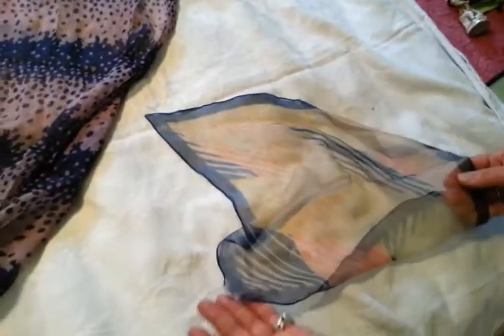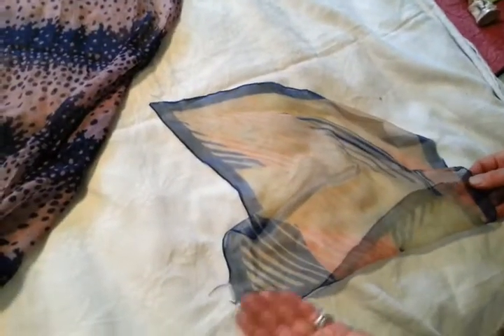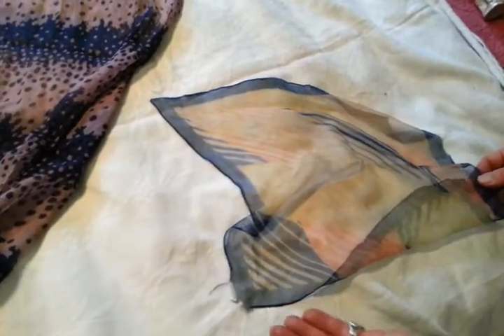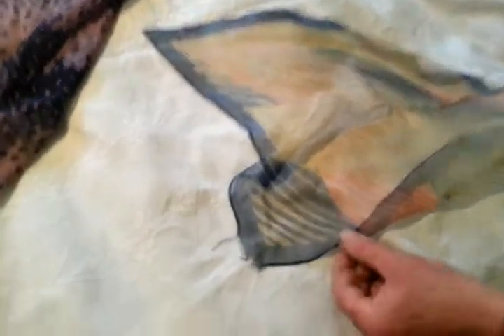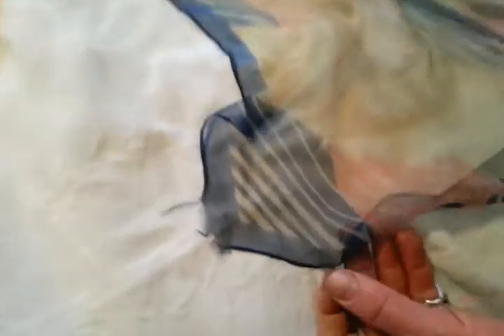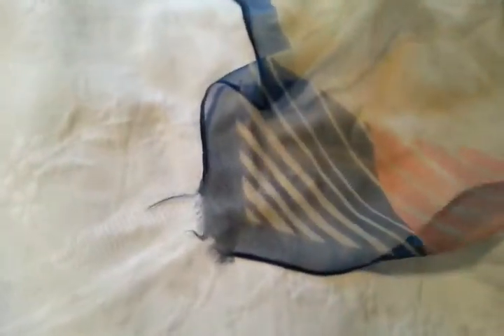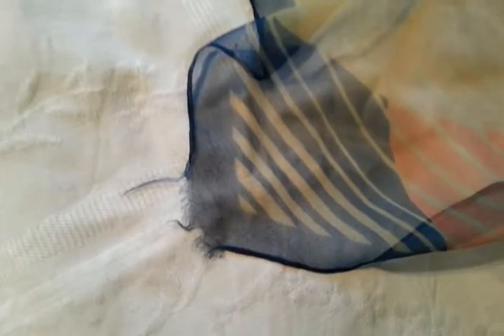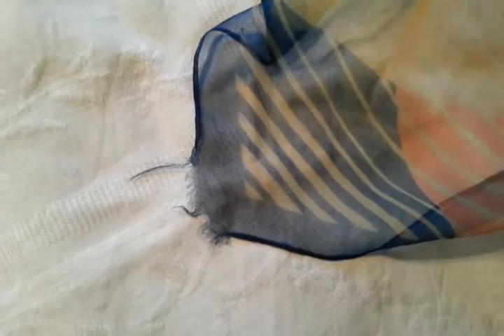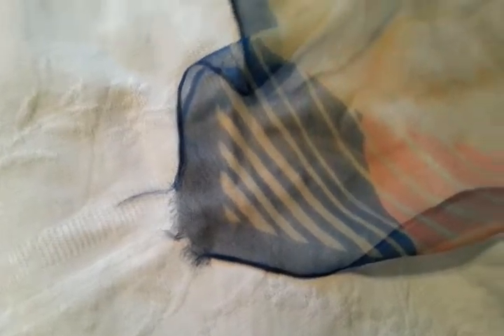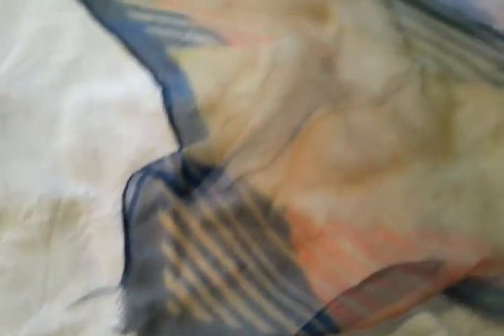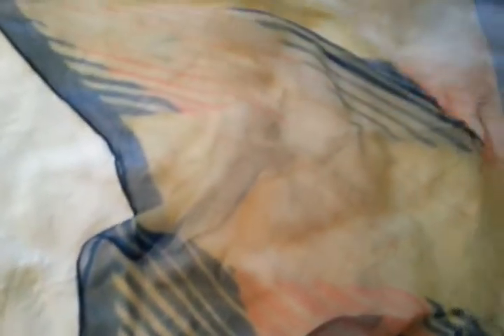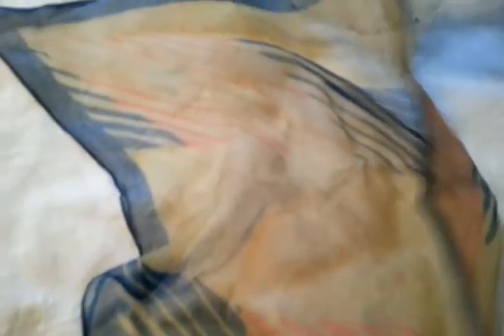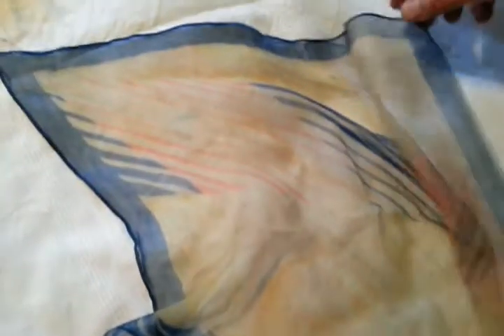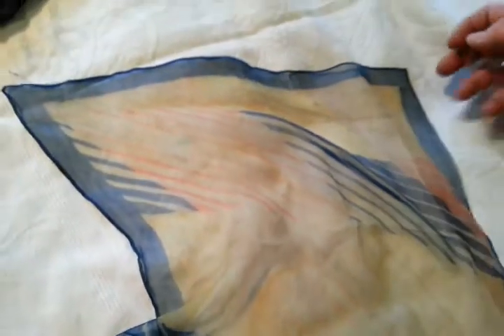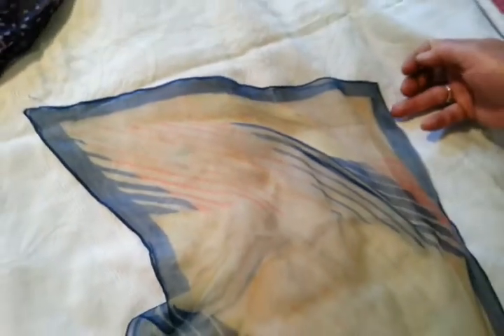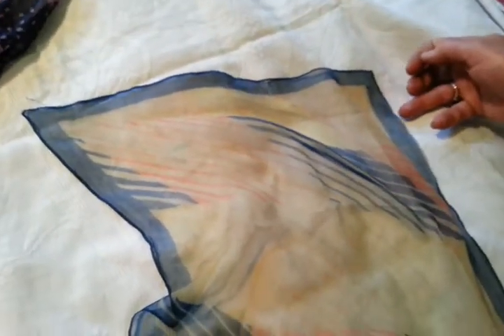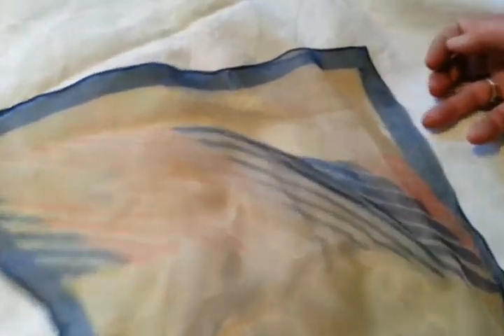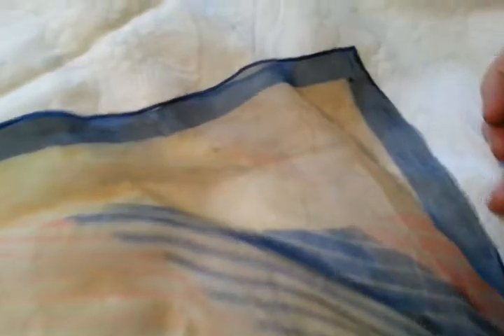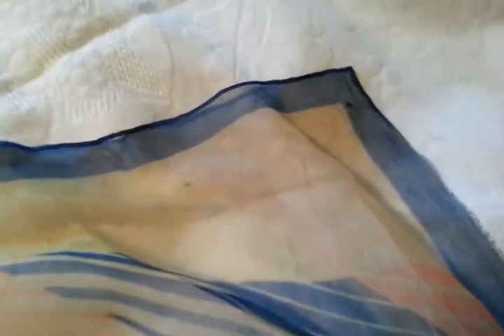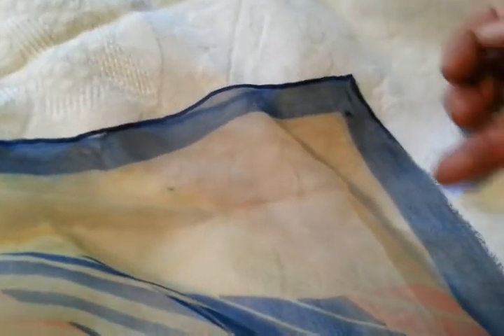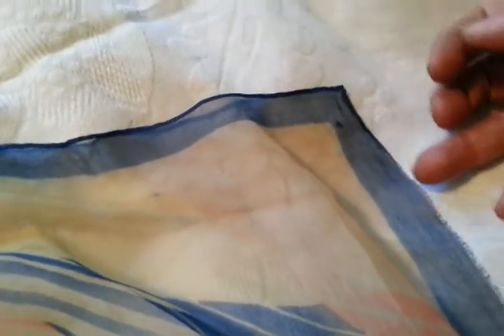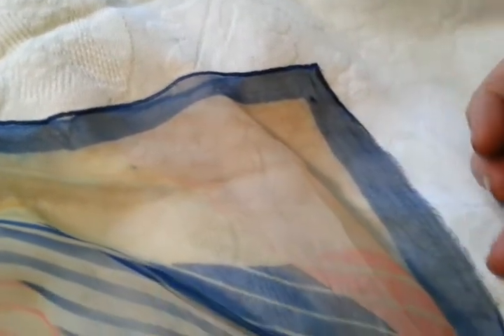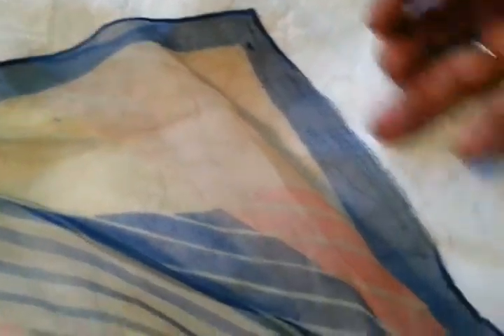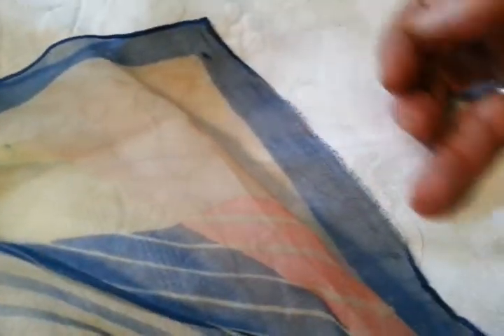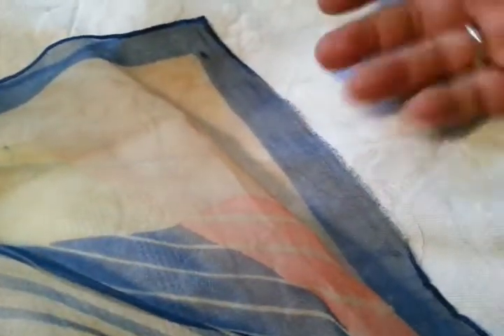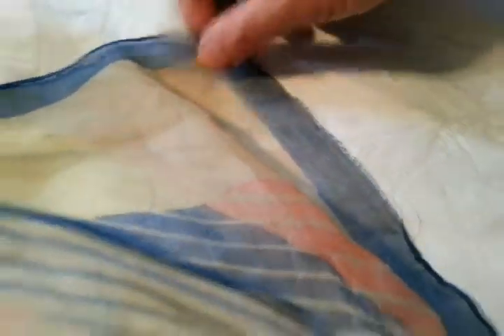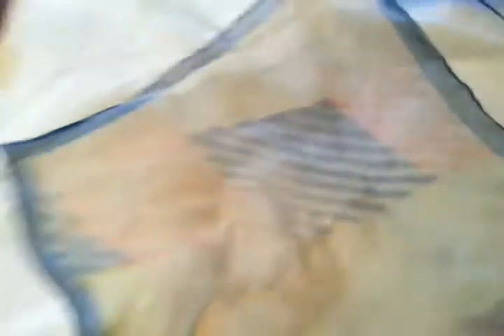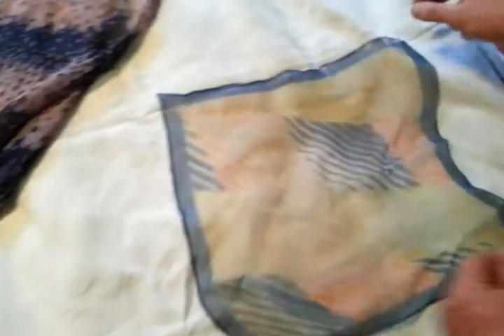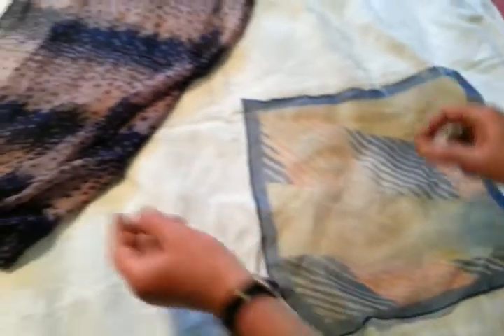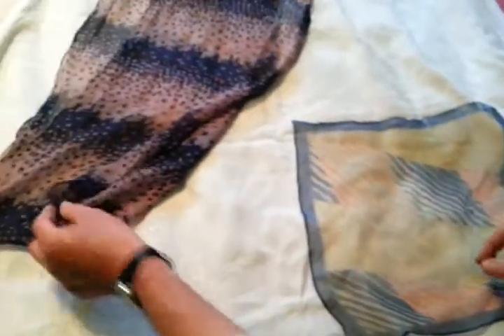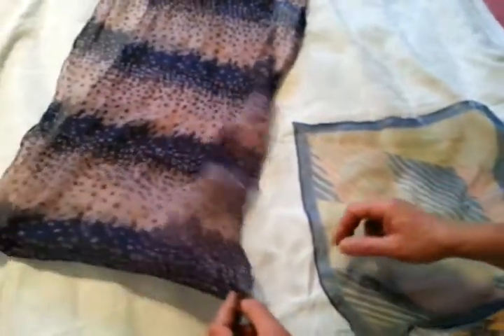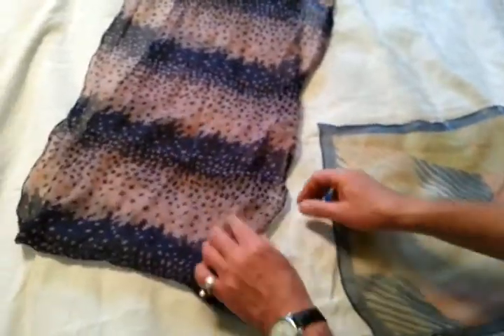It's frayed at the edge there, as you can see. The other corners are quite good, but it's very light and diaphanous. The hem has come undone there, but it is the best part of a century old — probably about 1930s, I think.